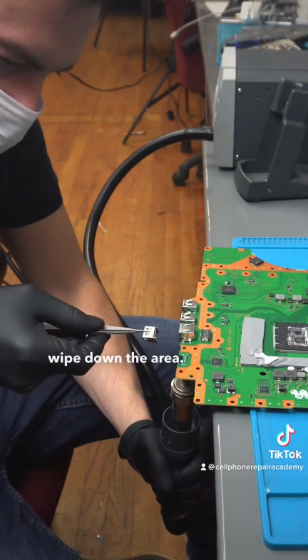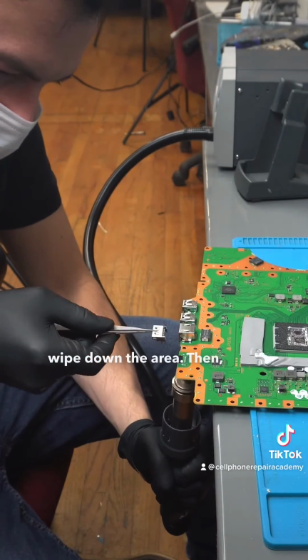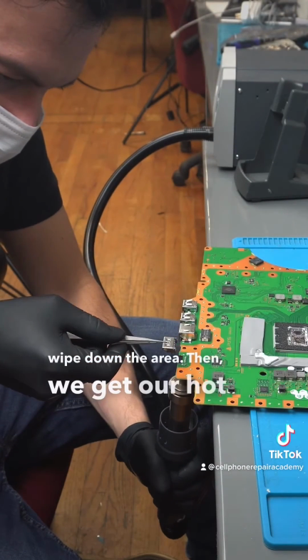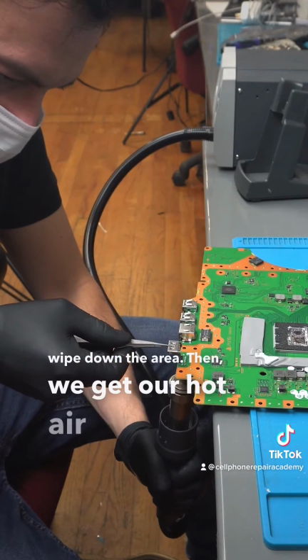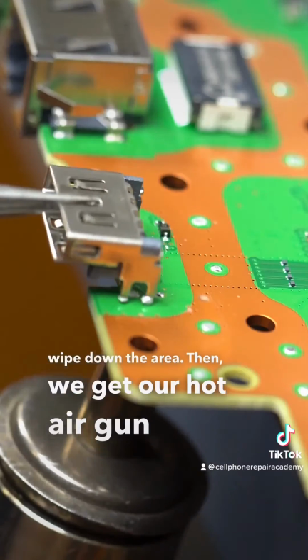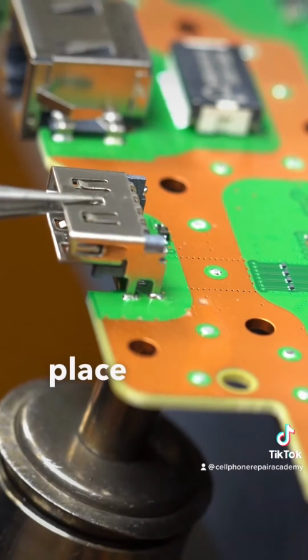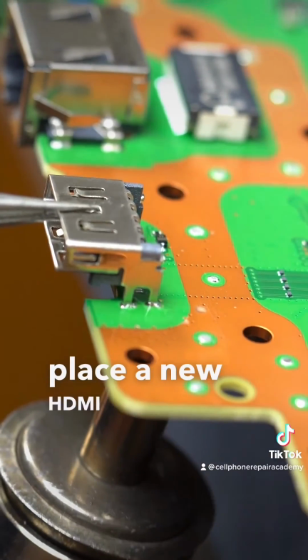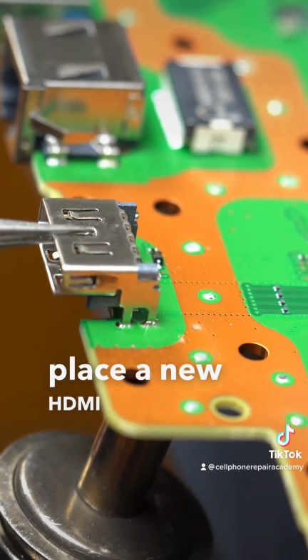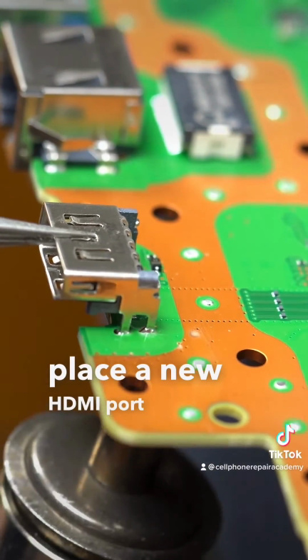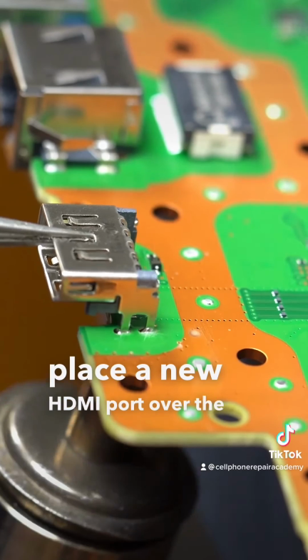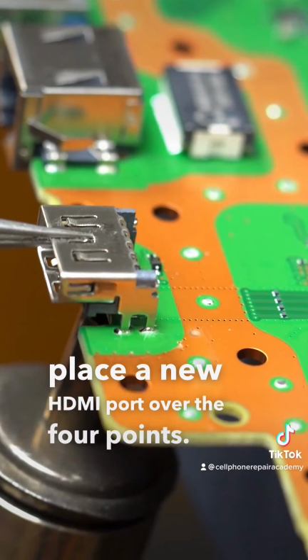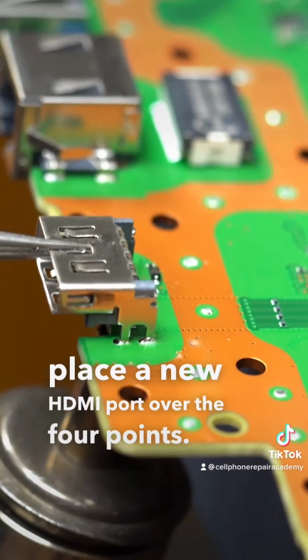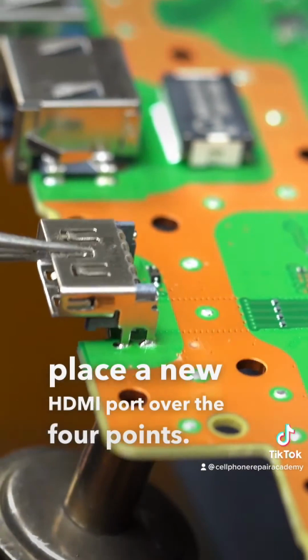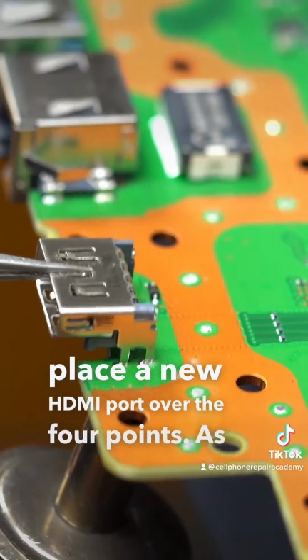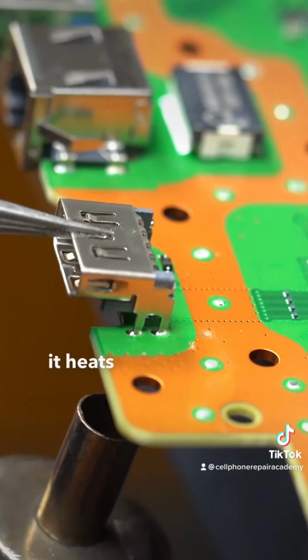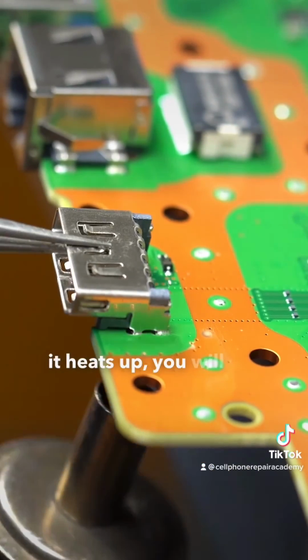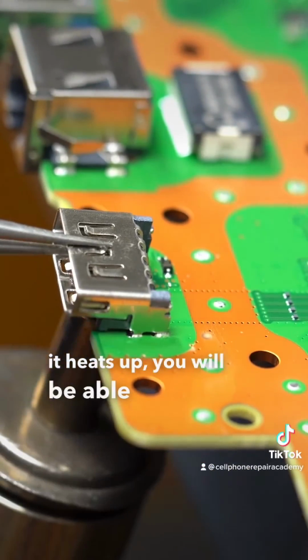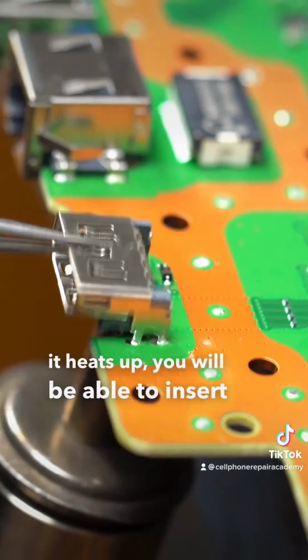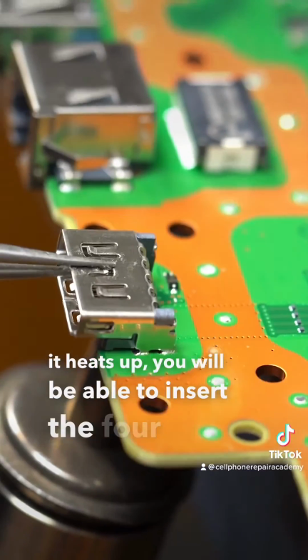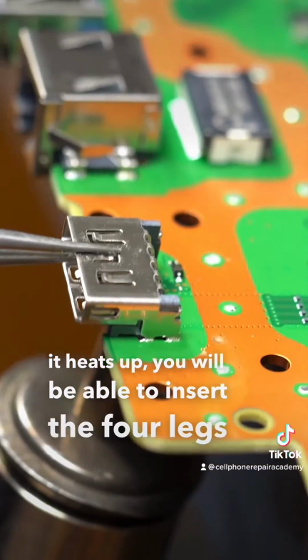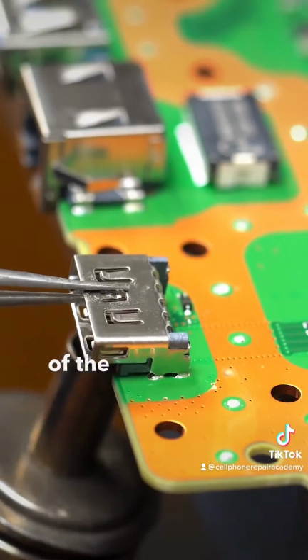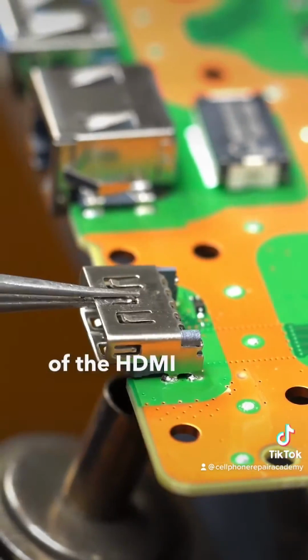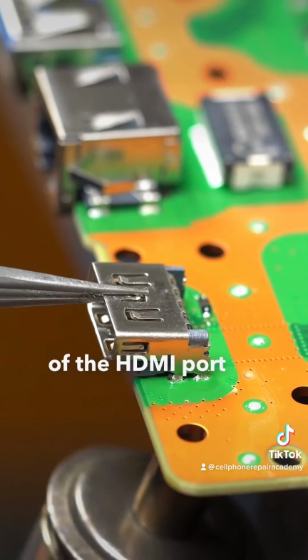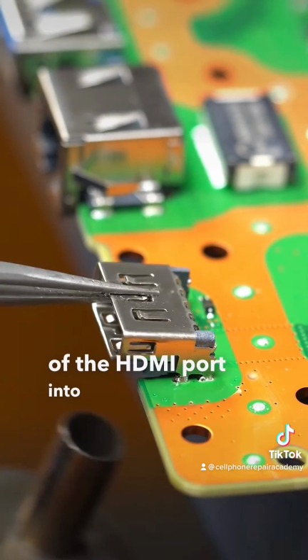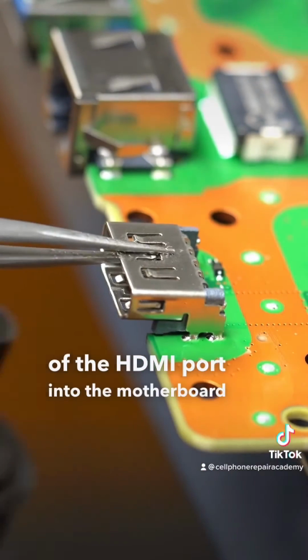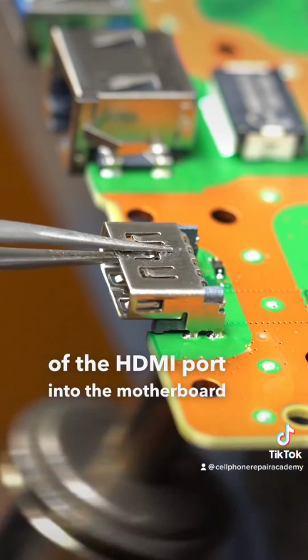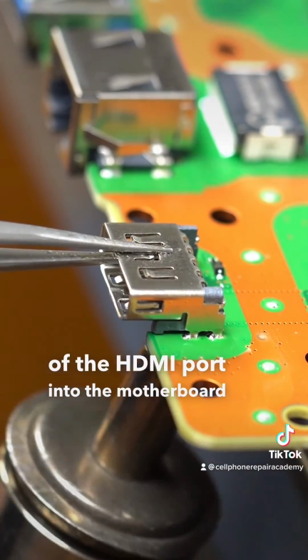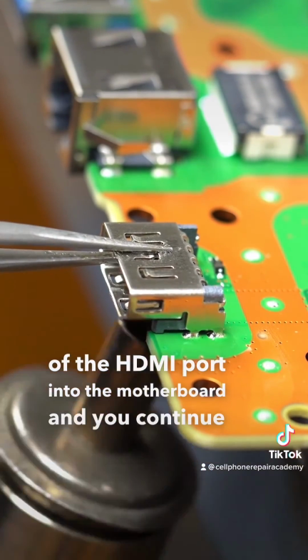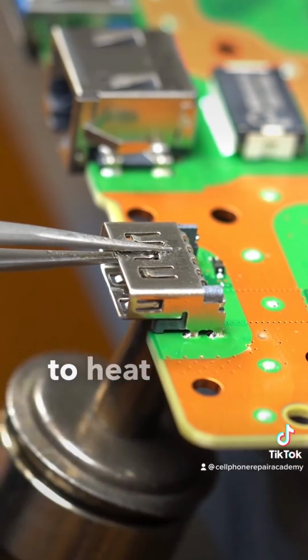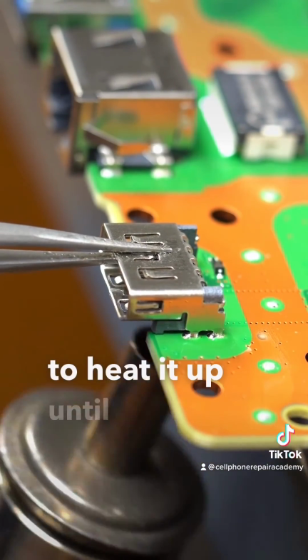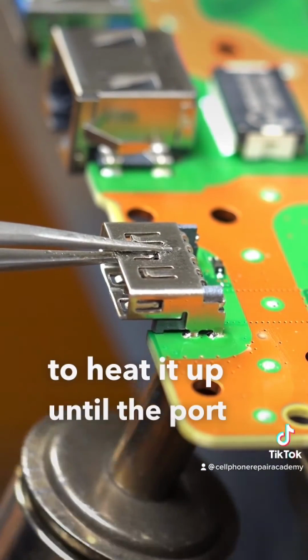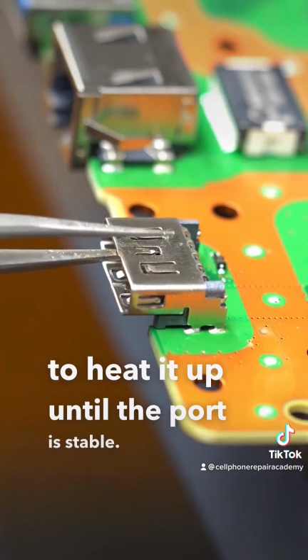Then we get our hot air gun and place the new HDMI port over the four points. As it heats up you will be able to insert the four legs of the HDMI port into the motherboard, and you continue to heat it up until the port is stable.